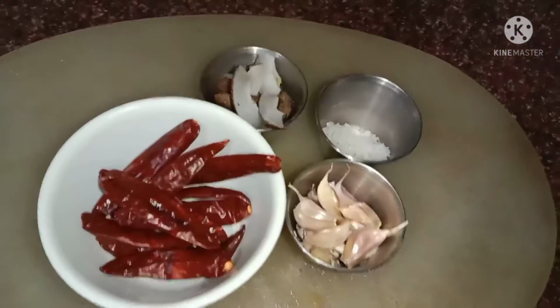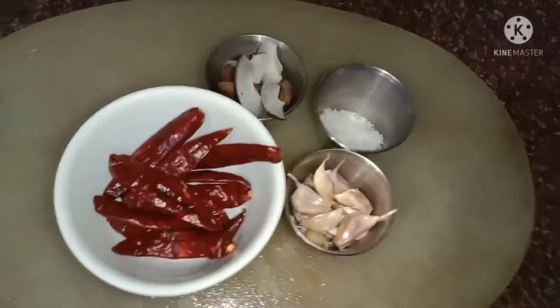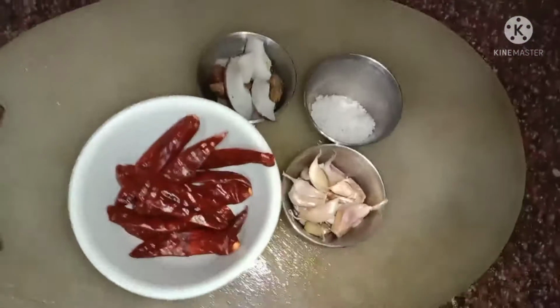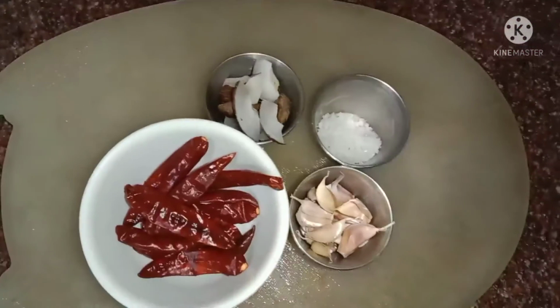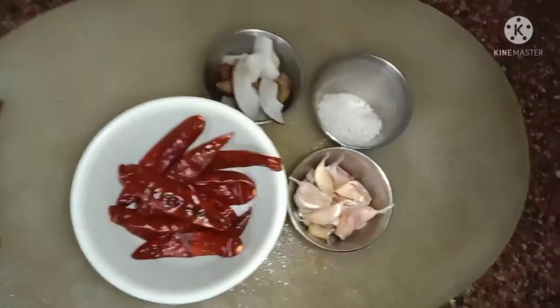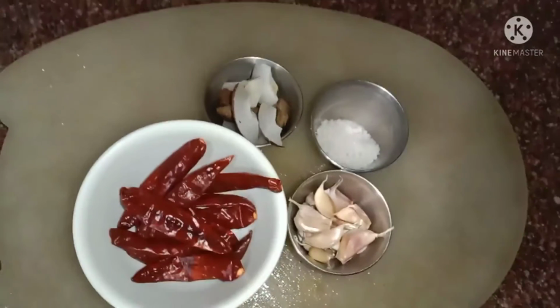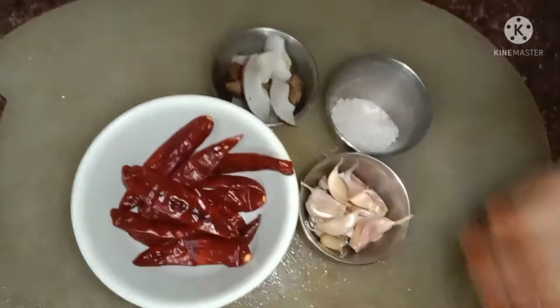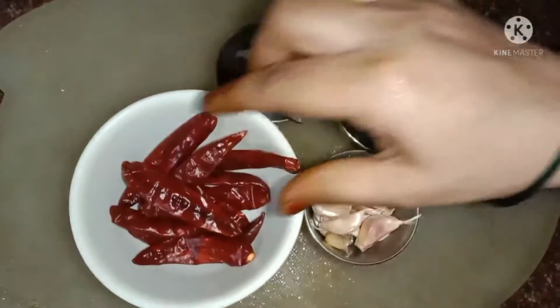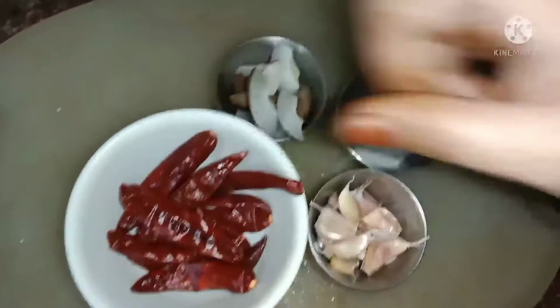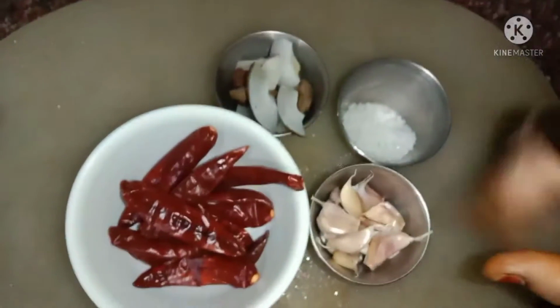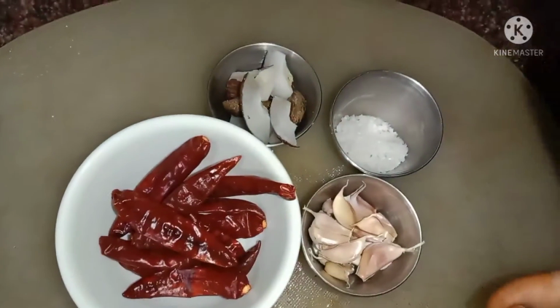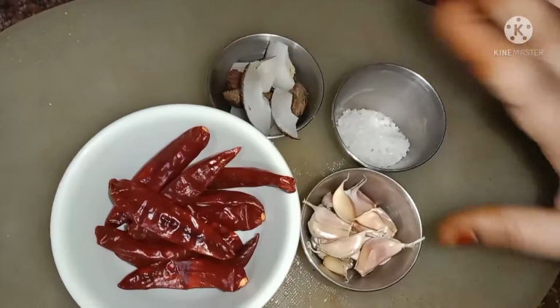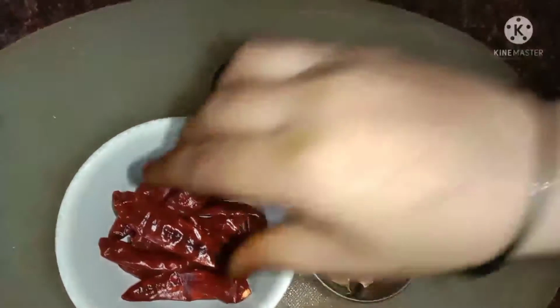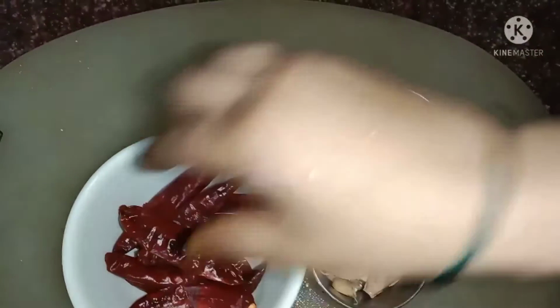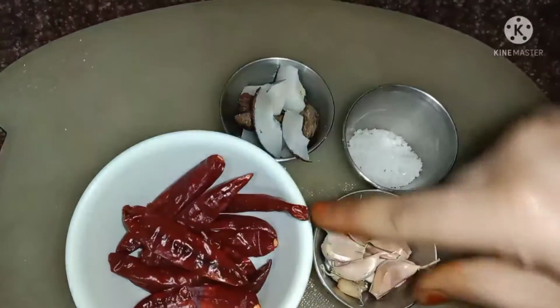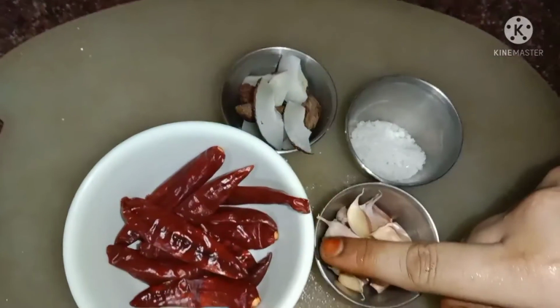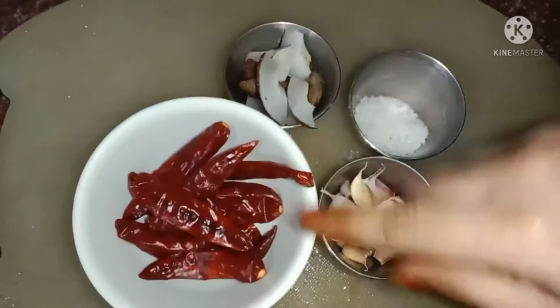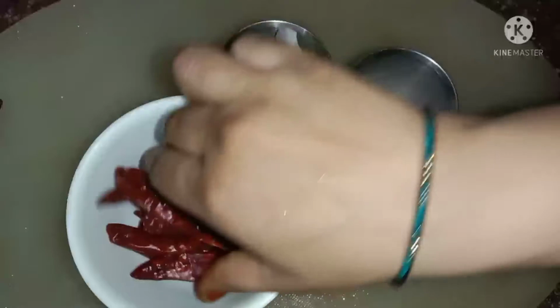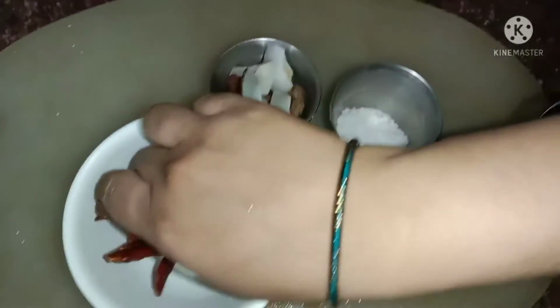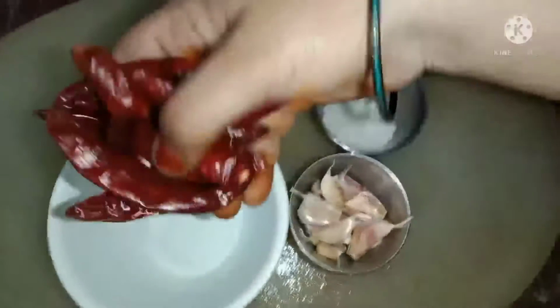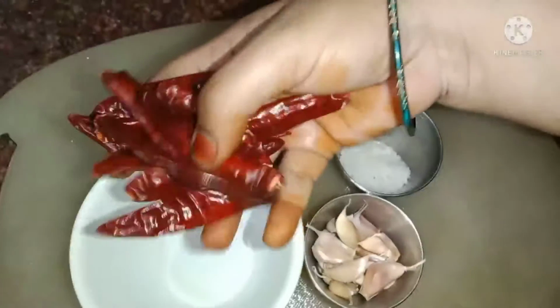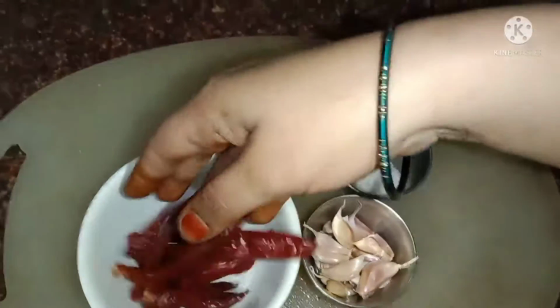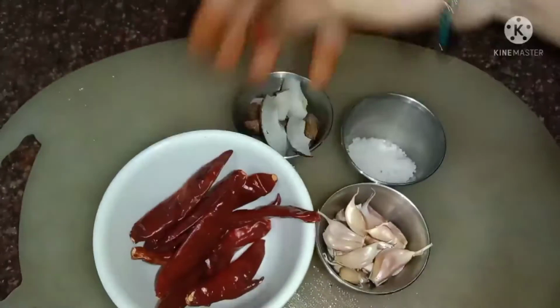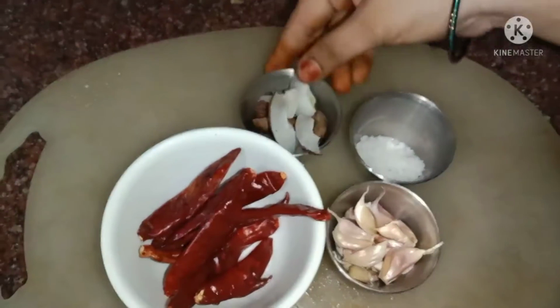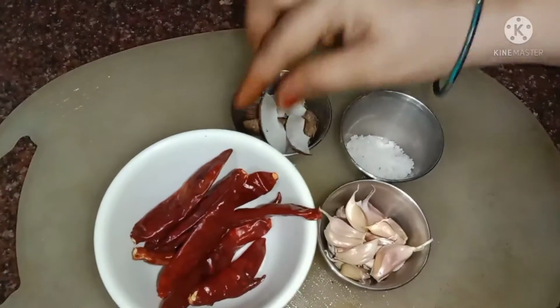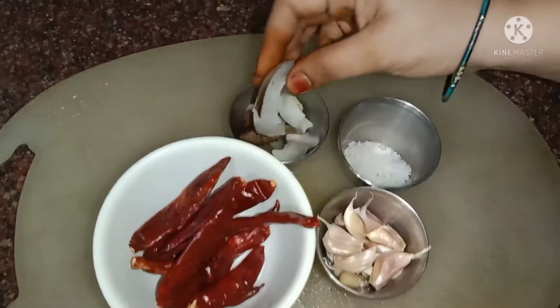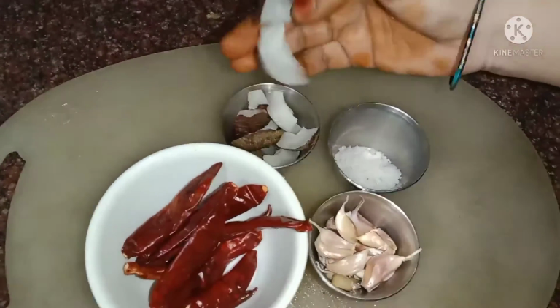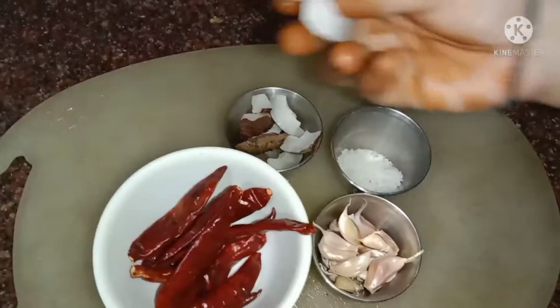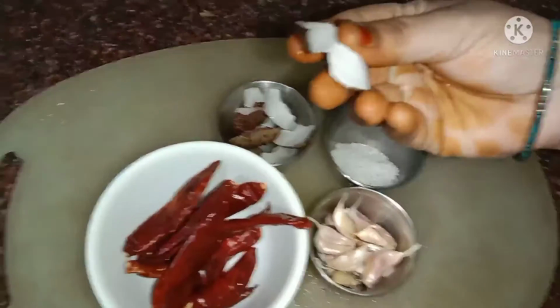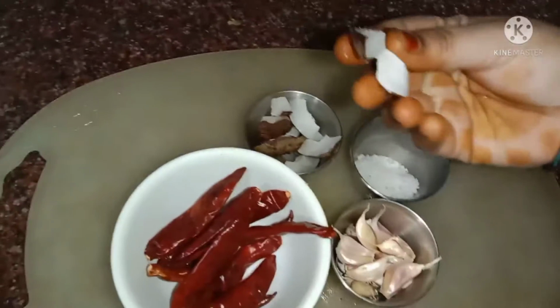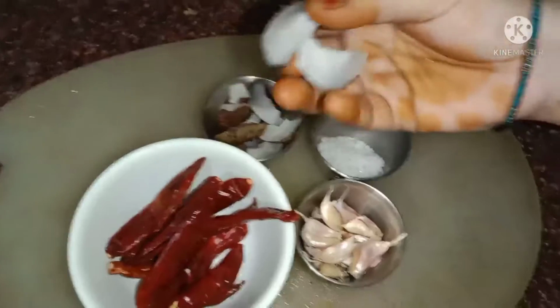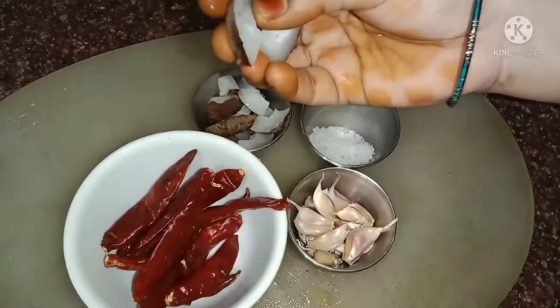We will have to eat a good day. Let's eat one day. Let's eat a little bit. Put the whole cup and the whole cup.